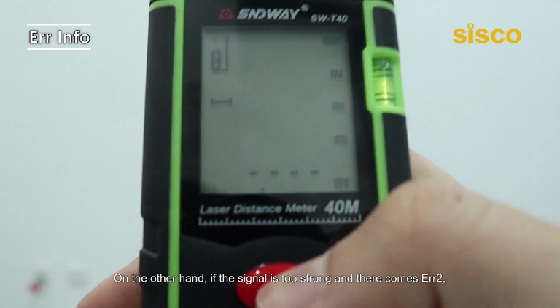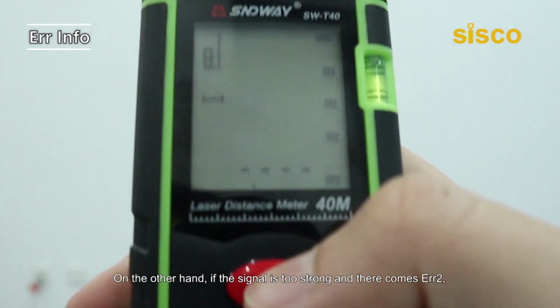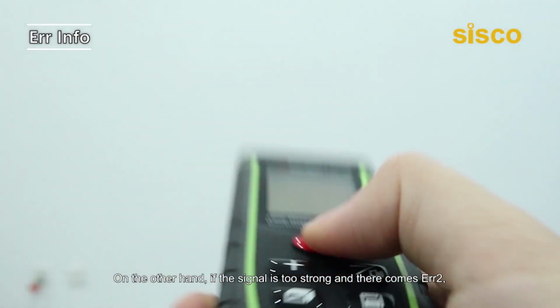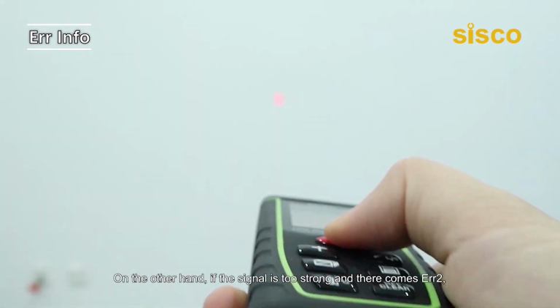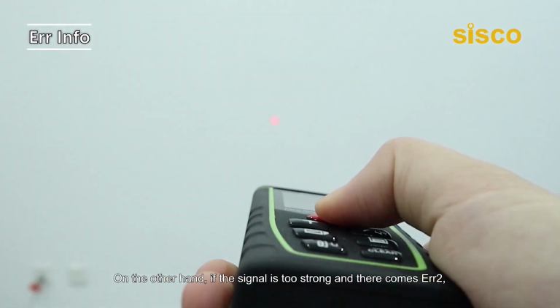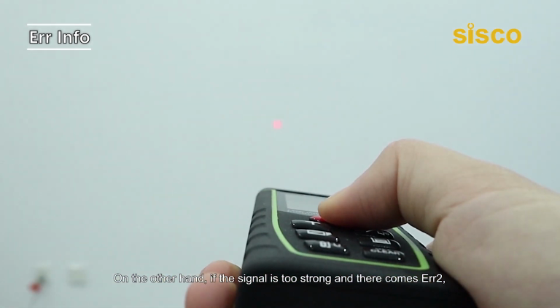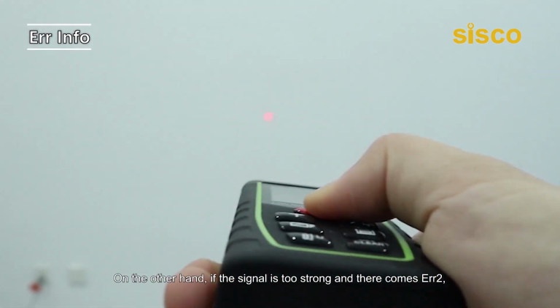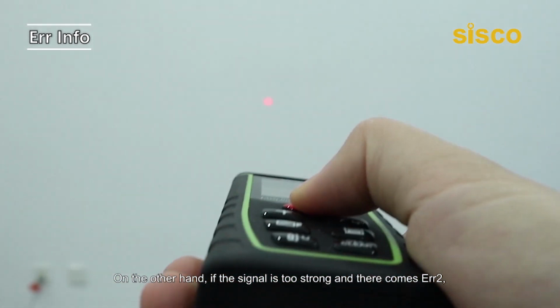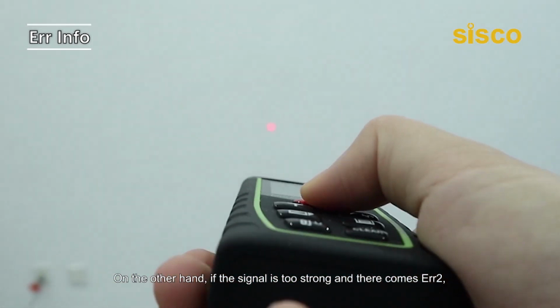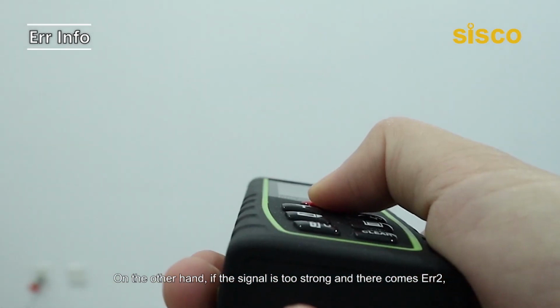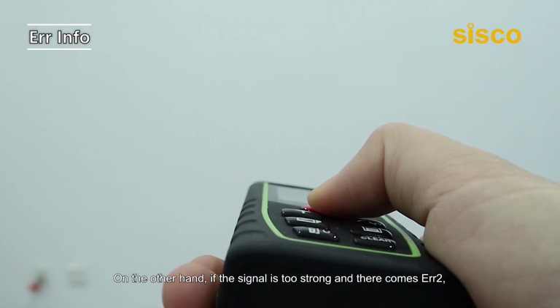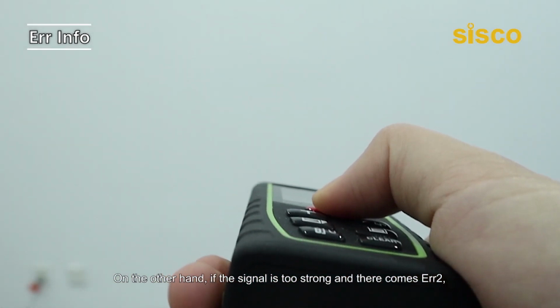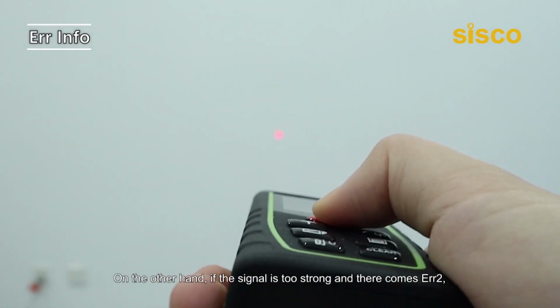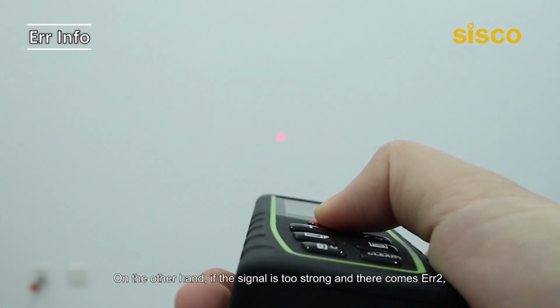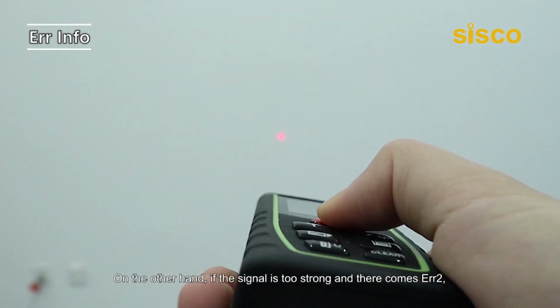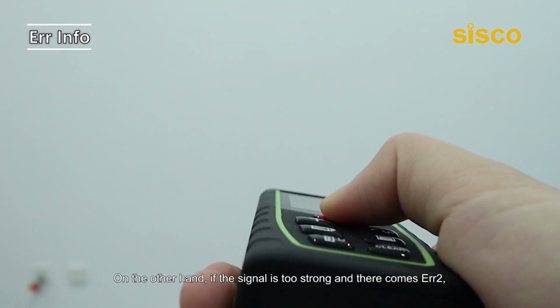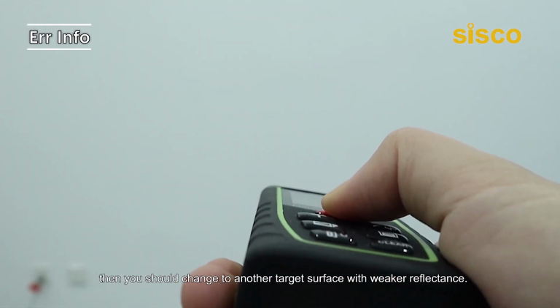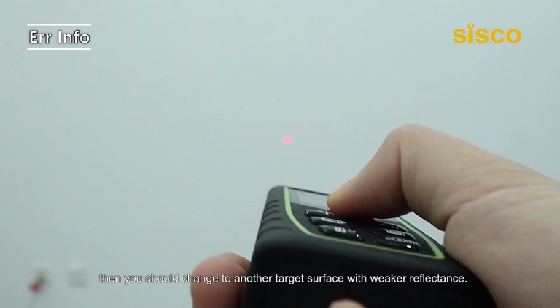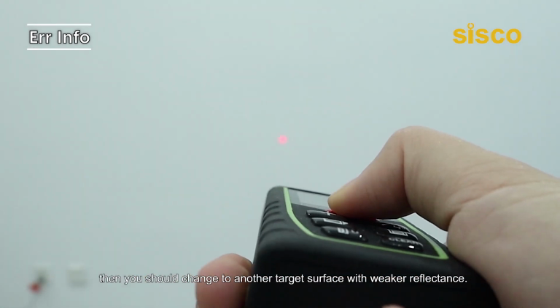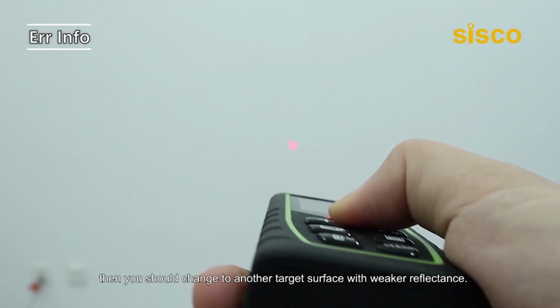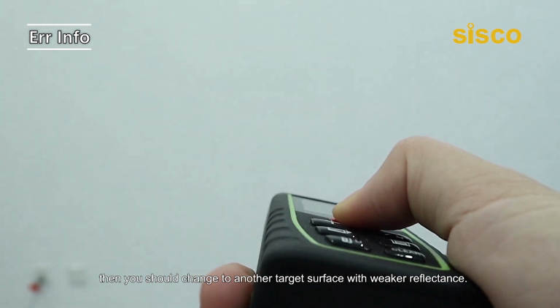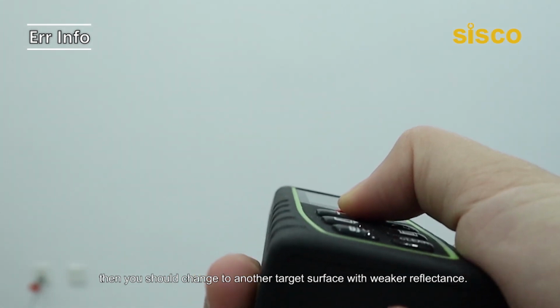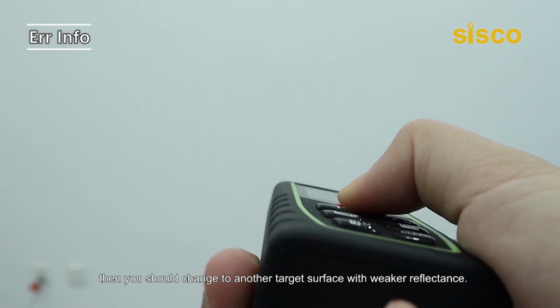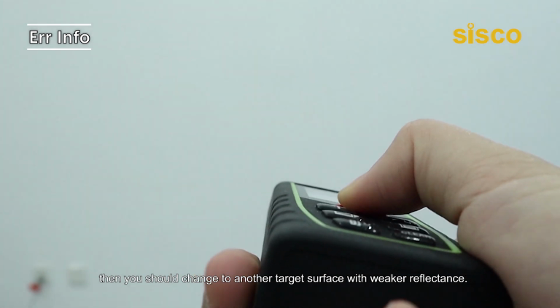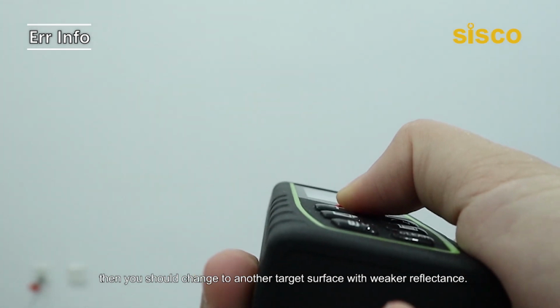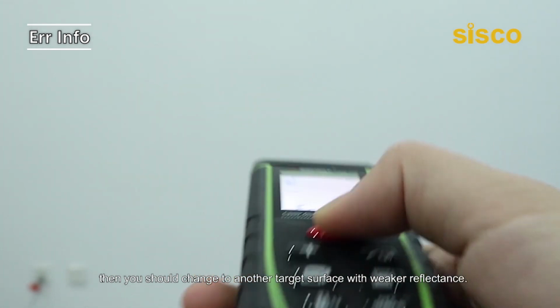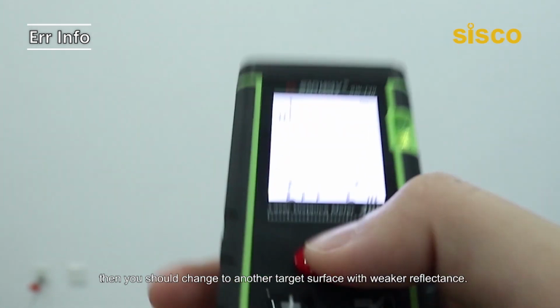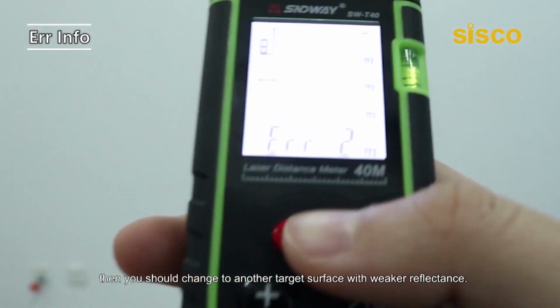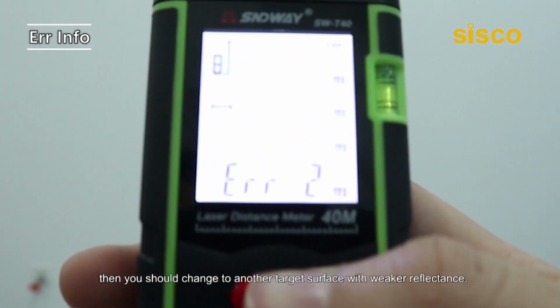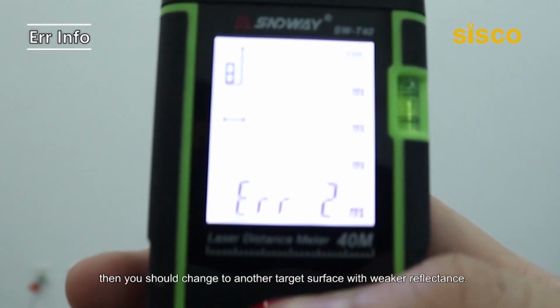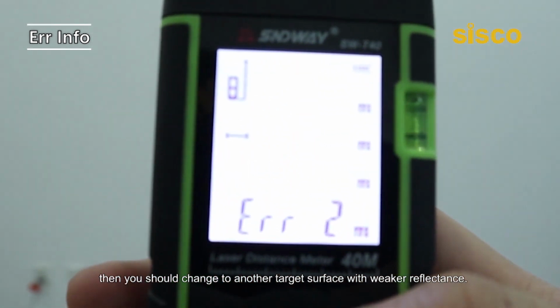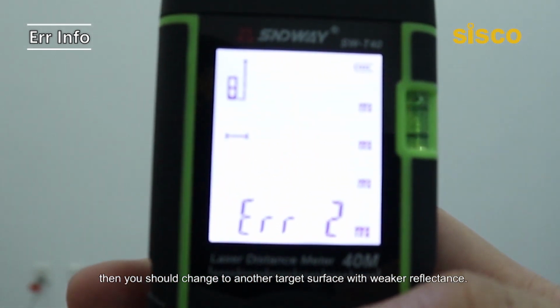On the other hand, if the signal is too strong and there comes Error 2, then you should change to another target surface with weaker reflectance.